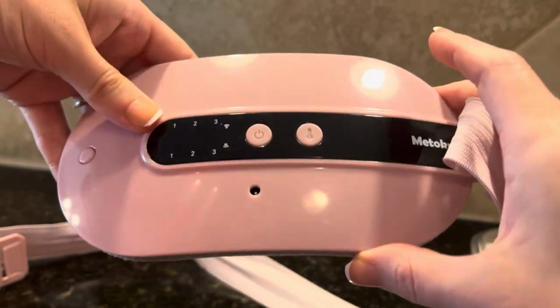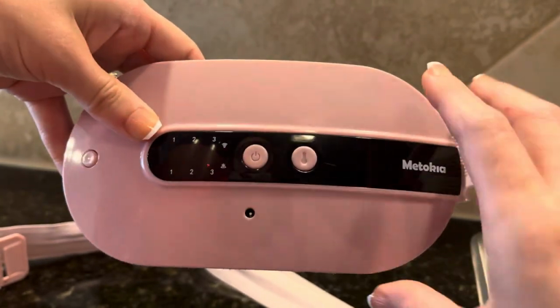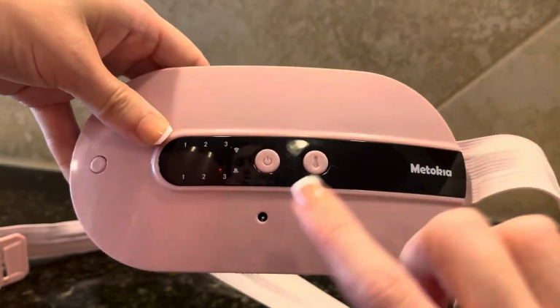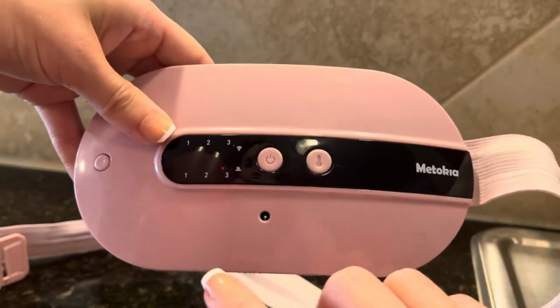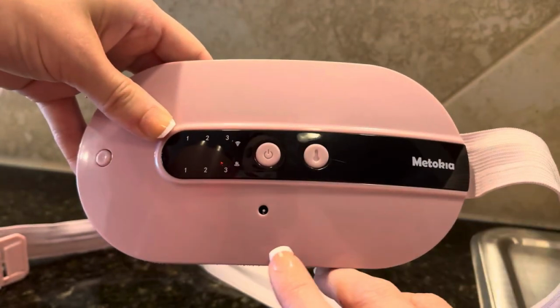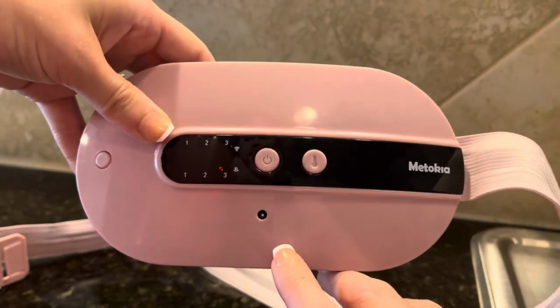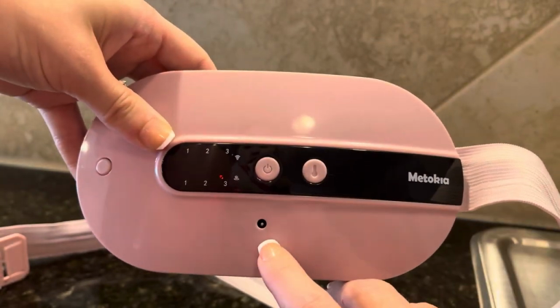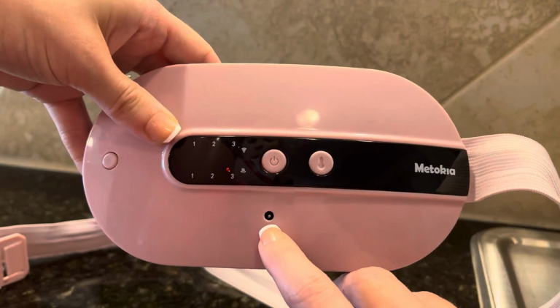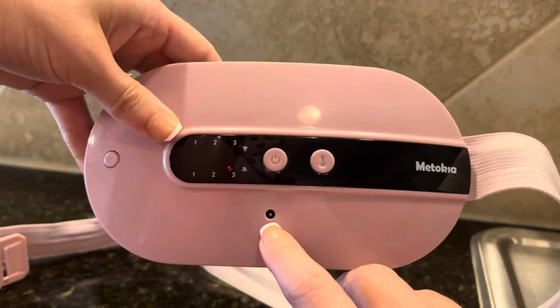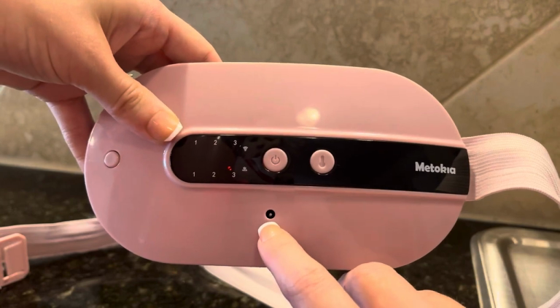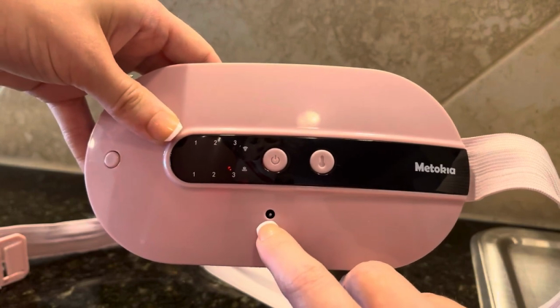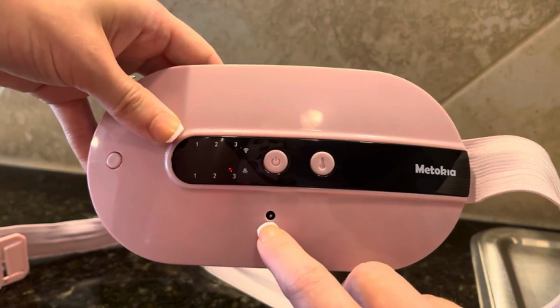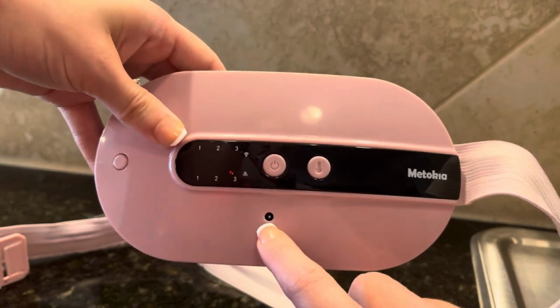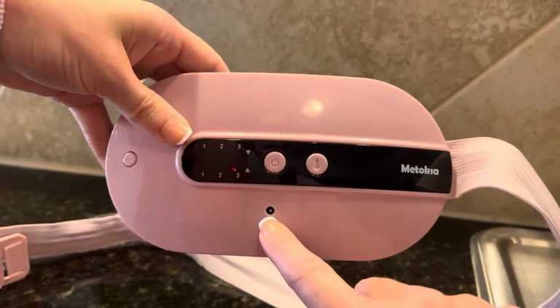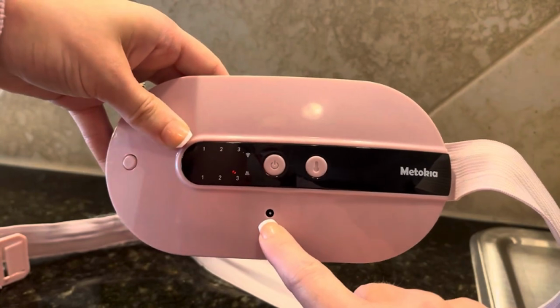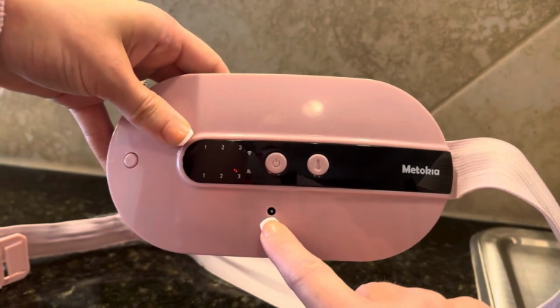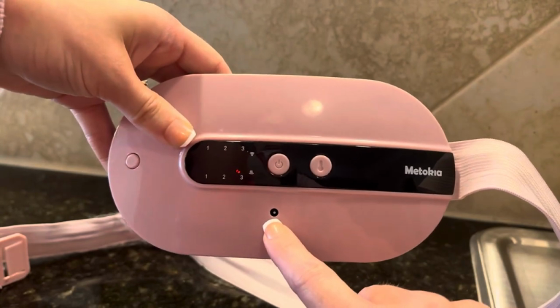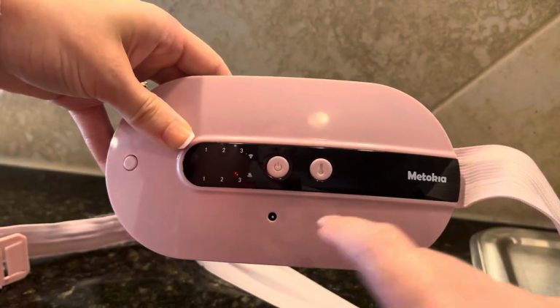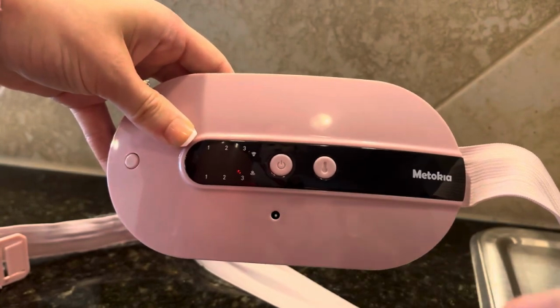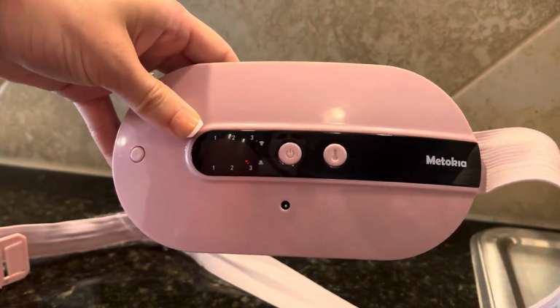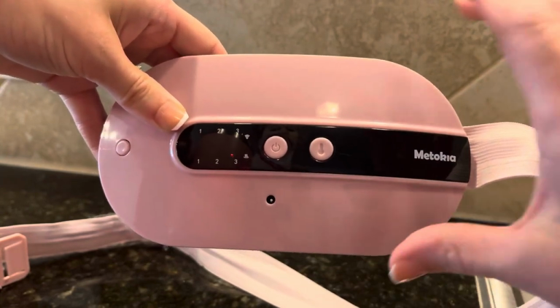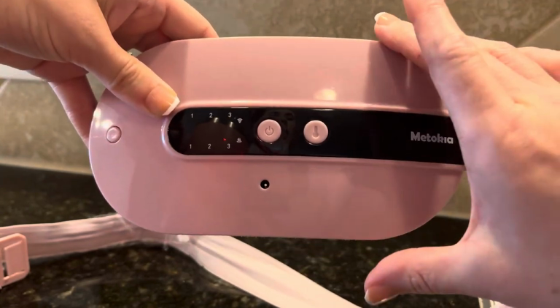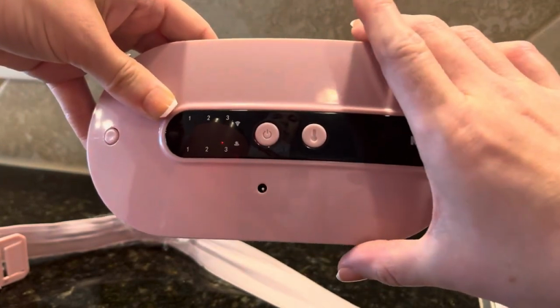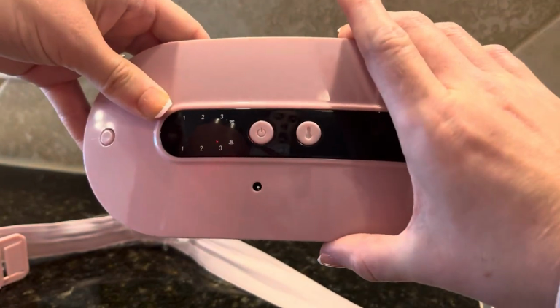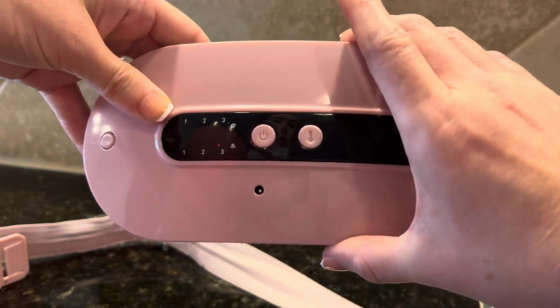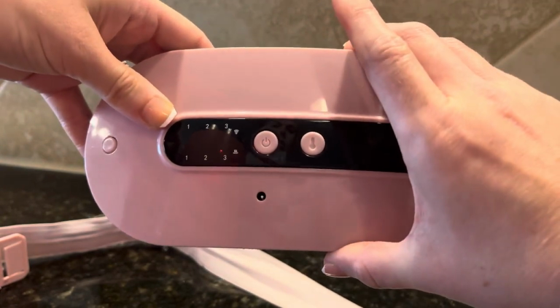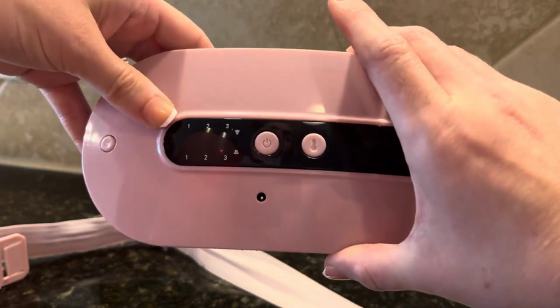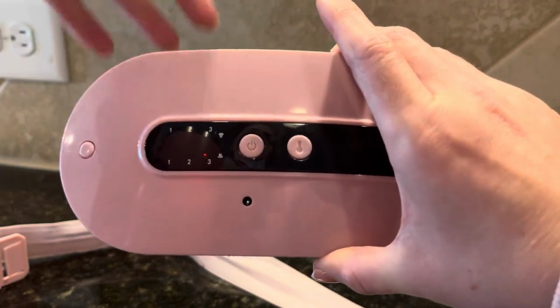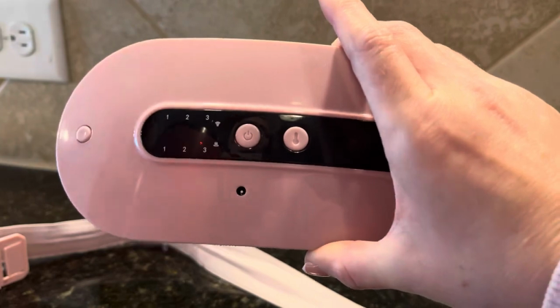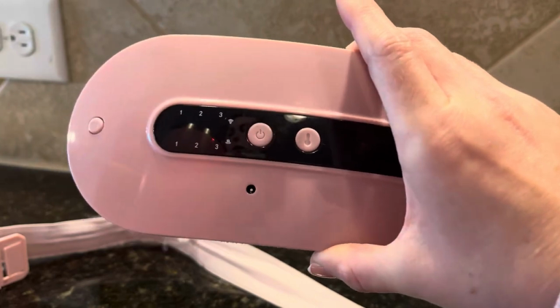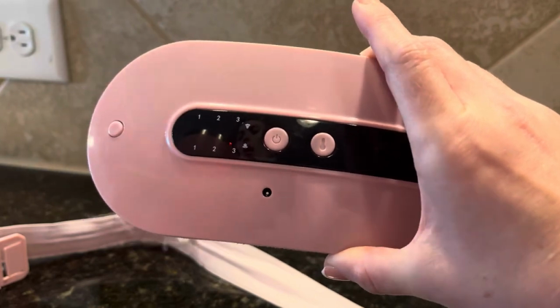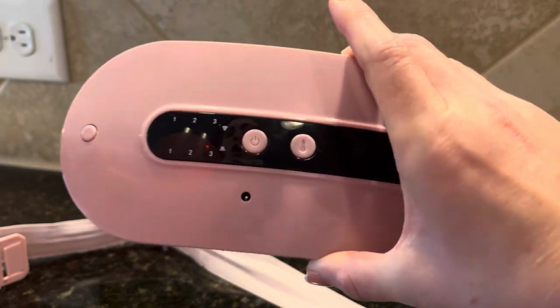To charge it, it comes with a charger and you just plug it in right there. It doesn't take long to charge at all.